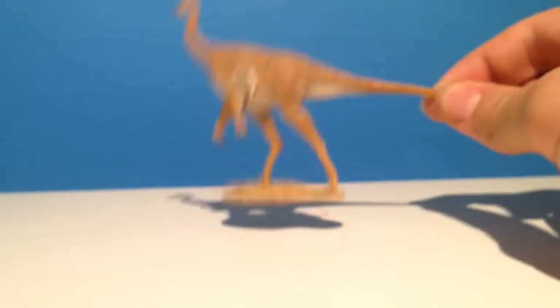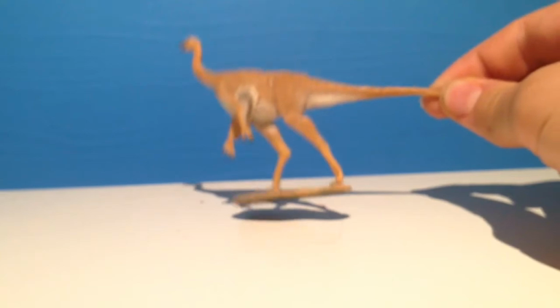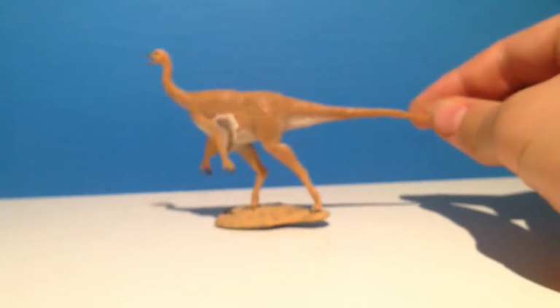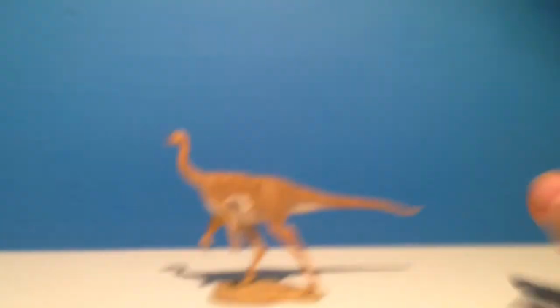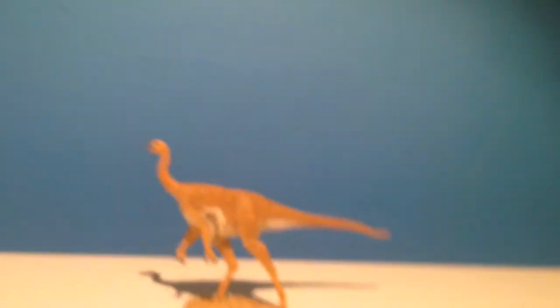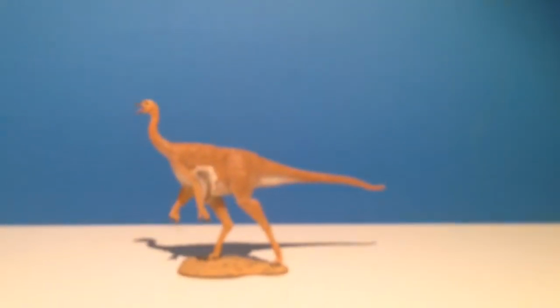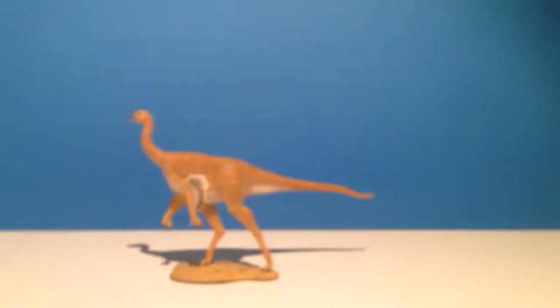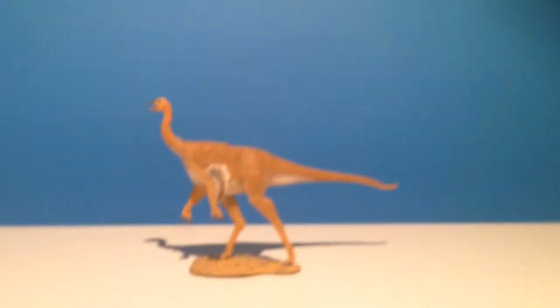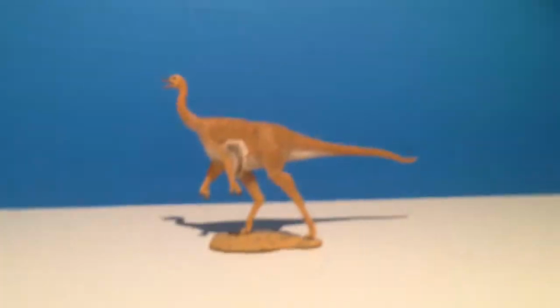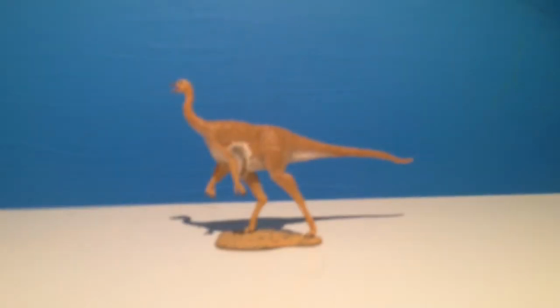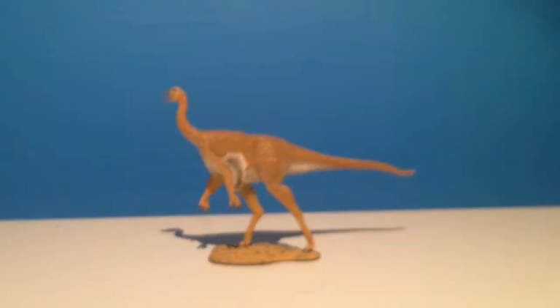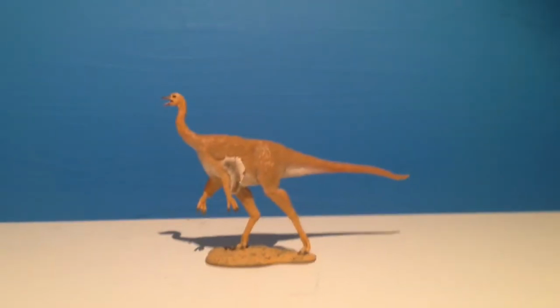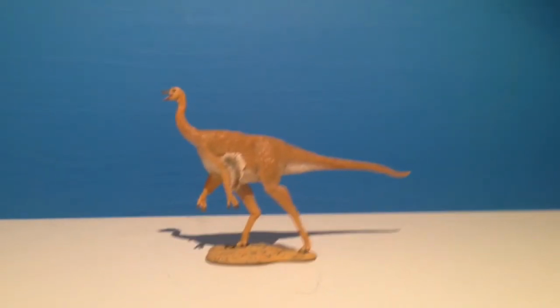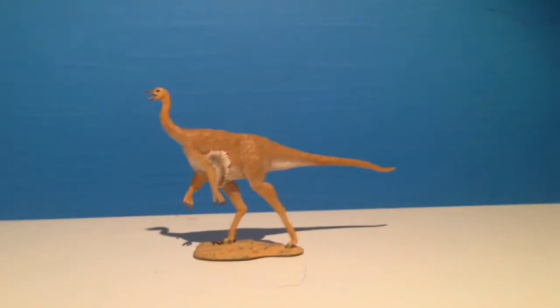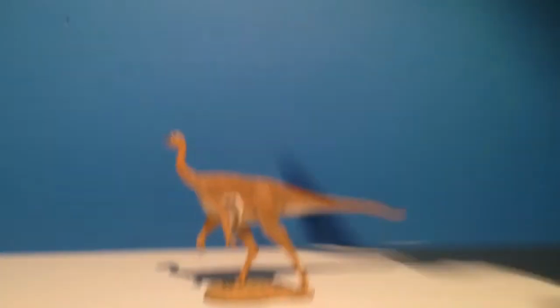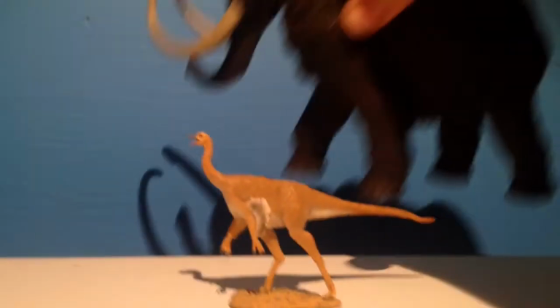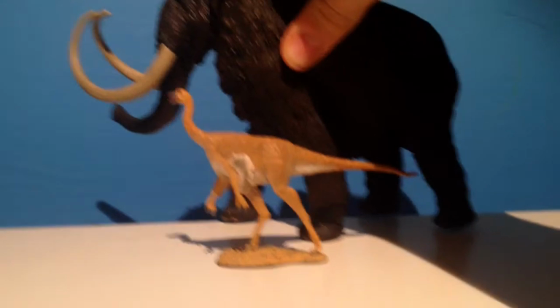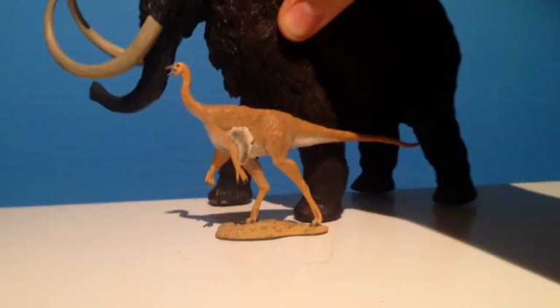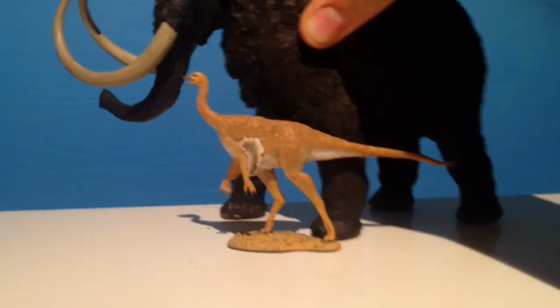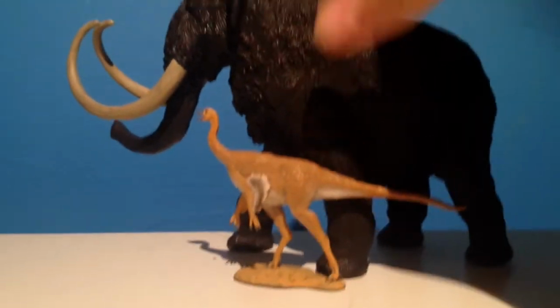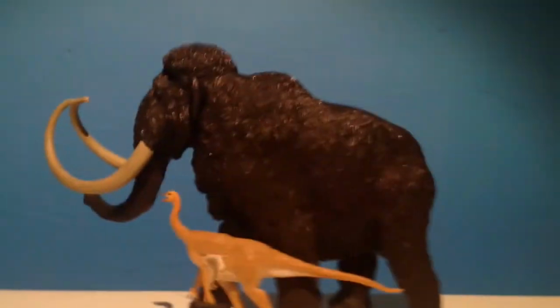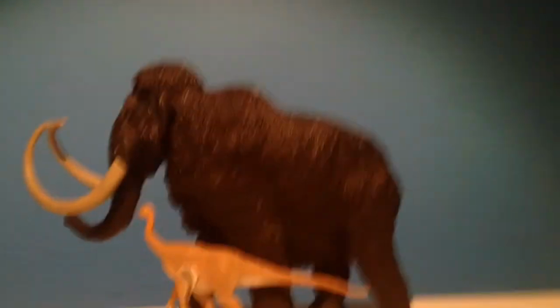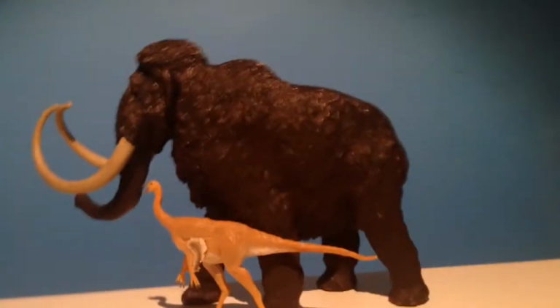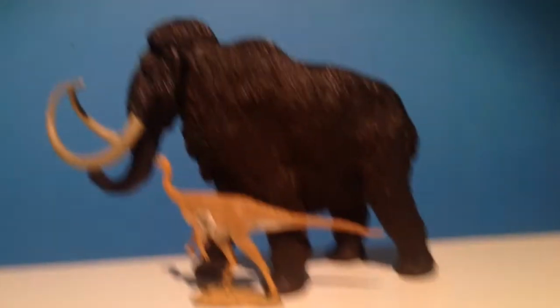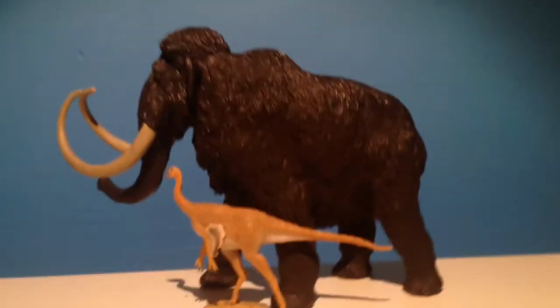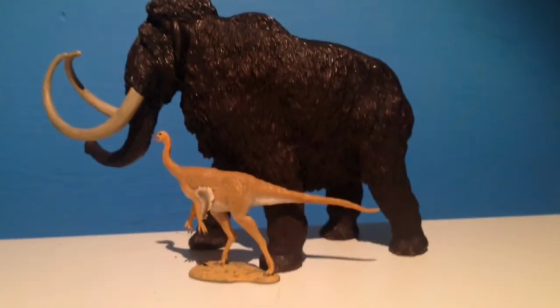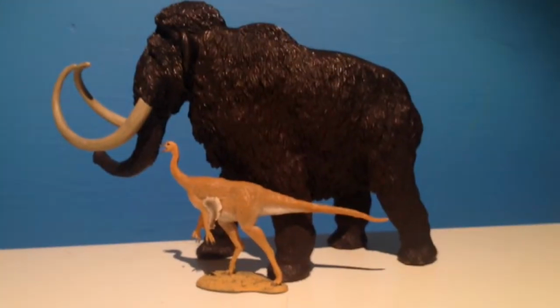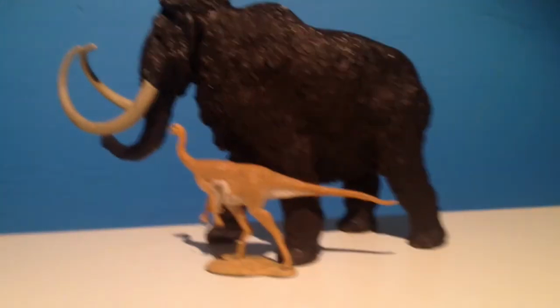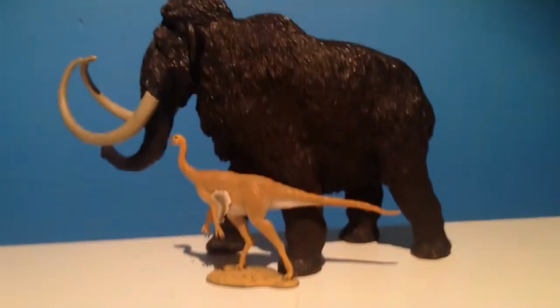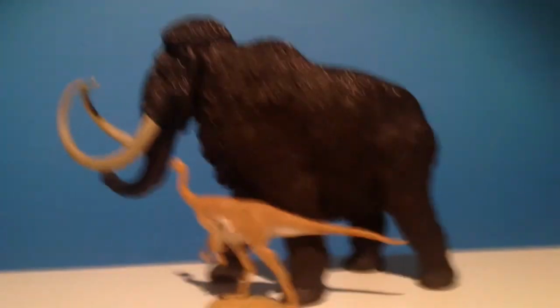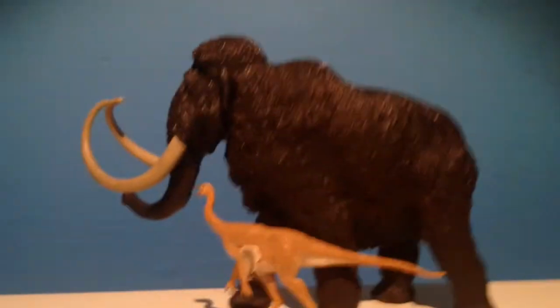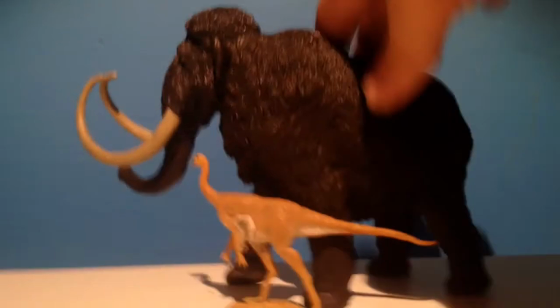This is a very small figure — don't buy this thinking you're going to get something large. Let me get the Carnegie Mammoth in here for scale. It's a very tiny figure.